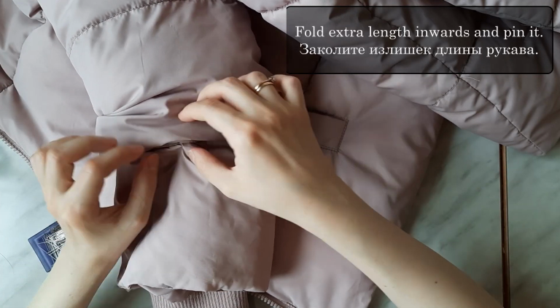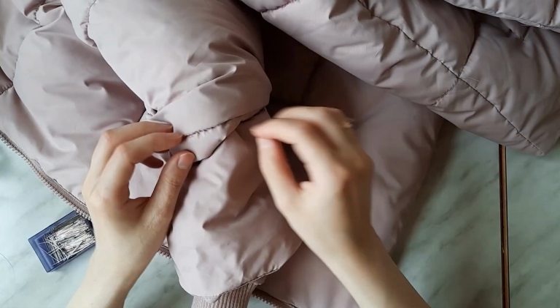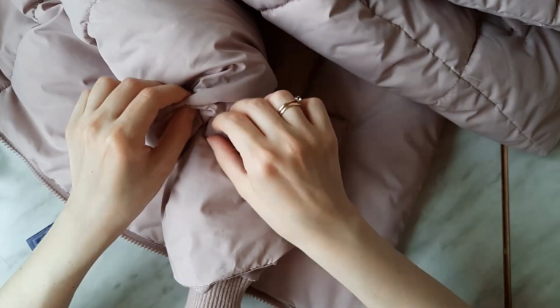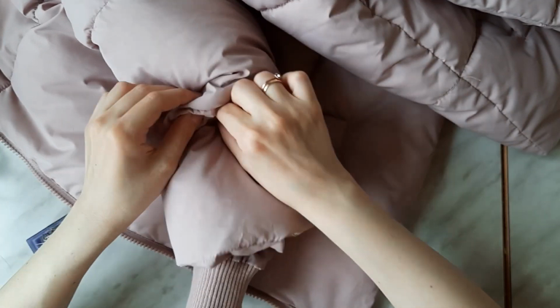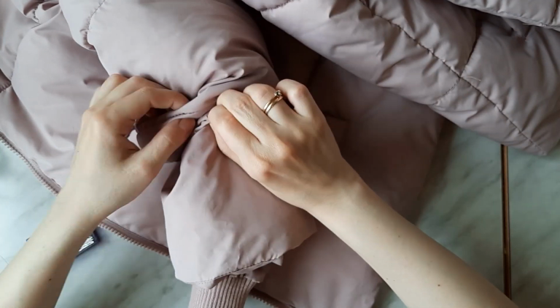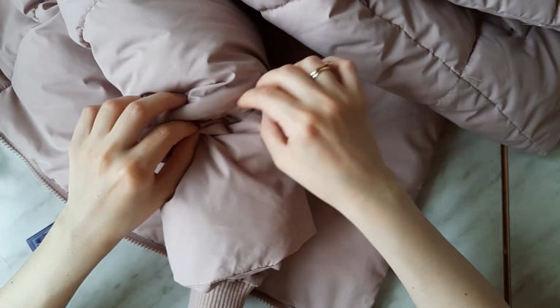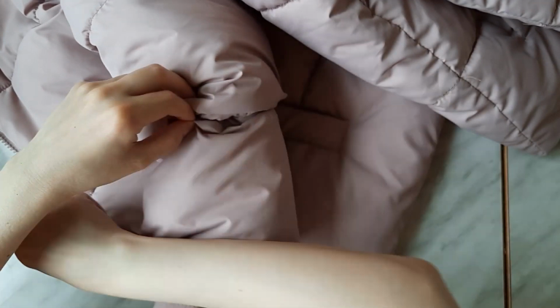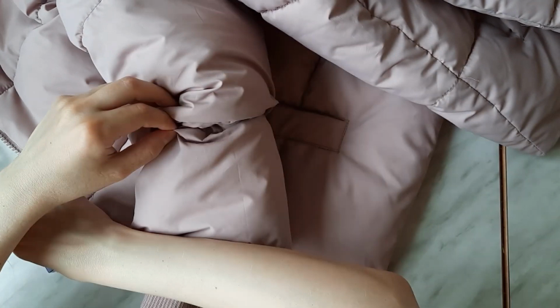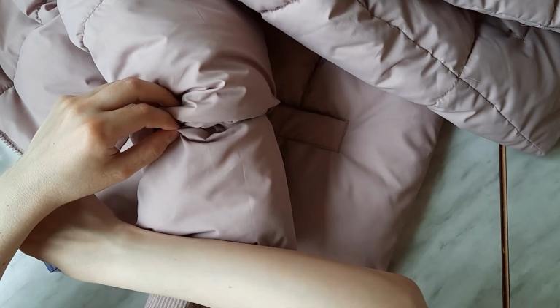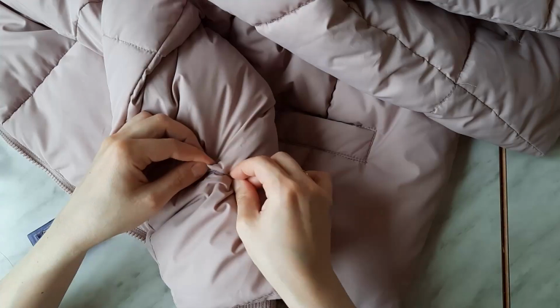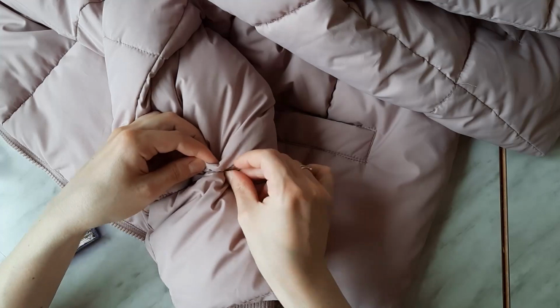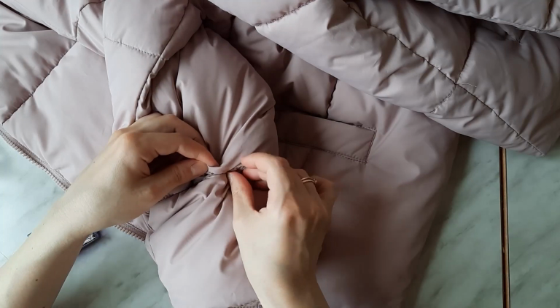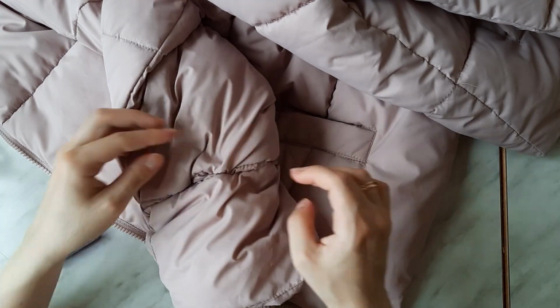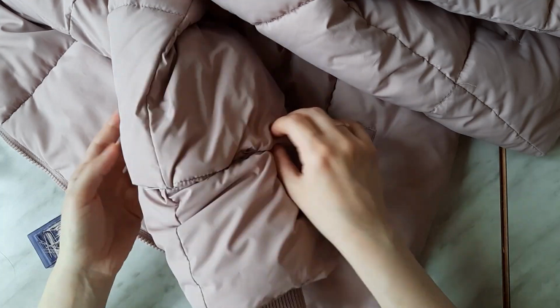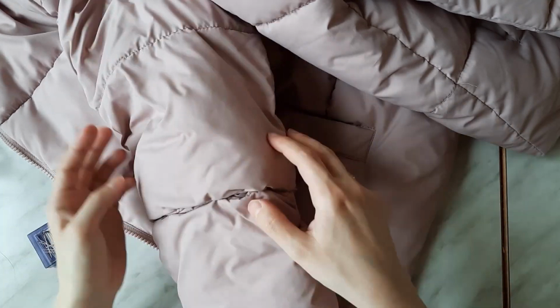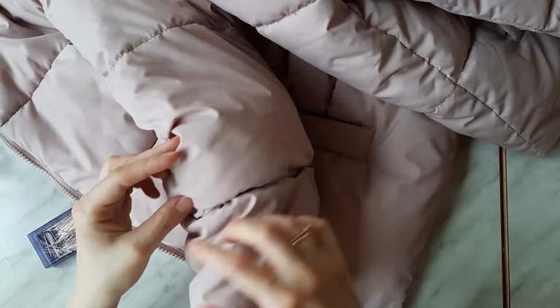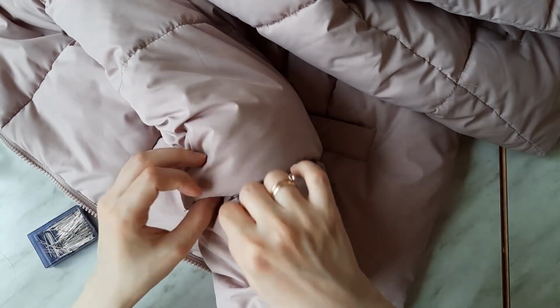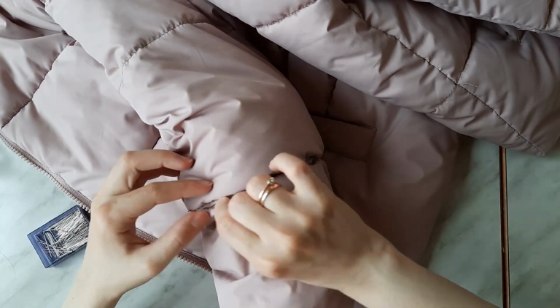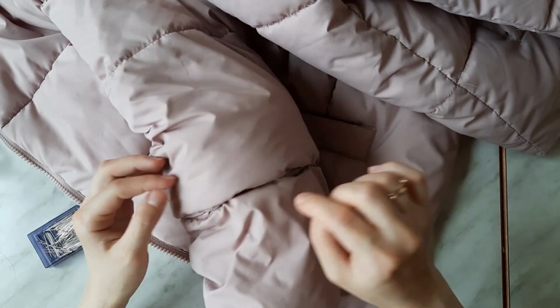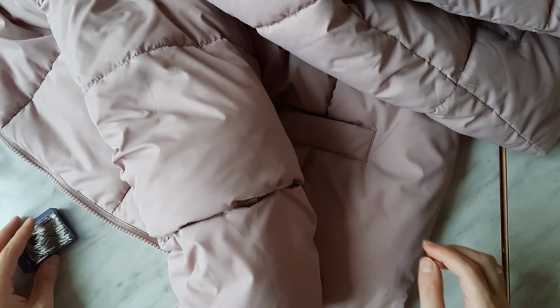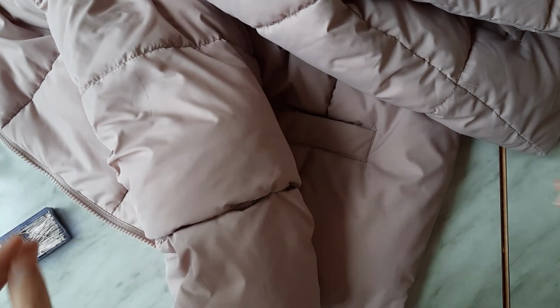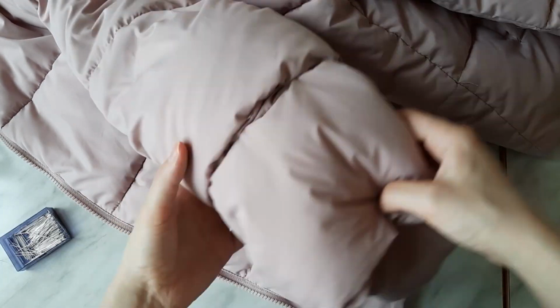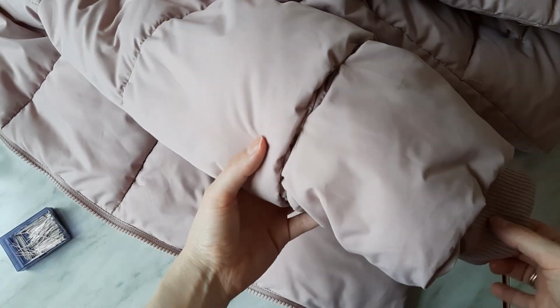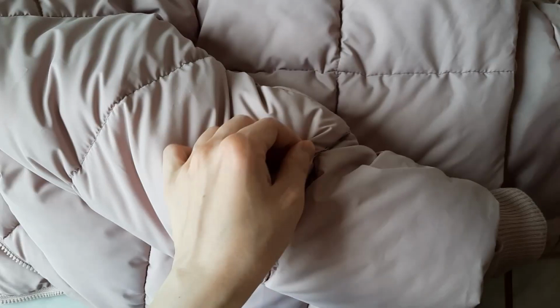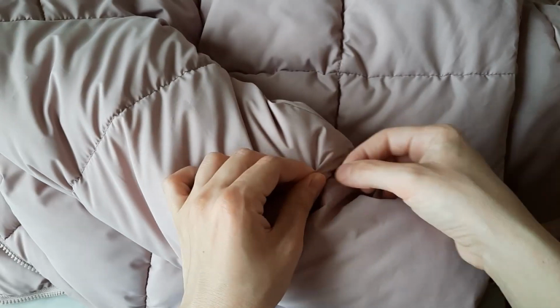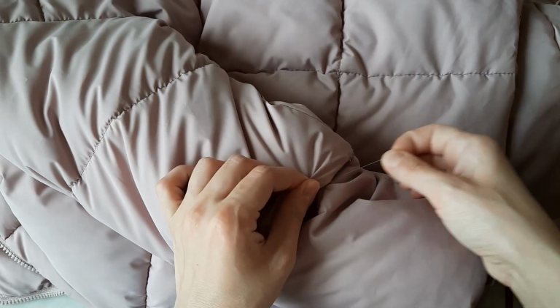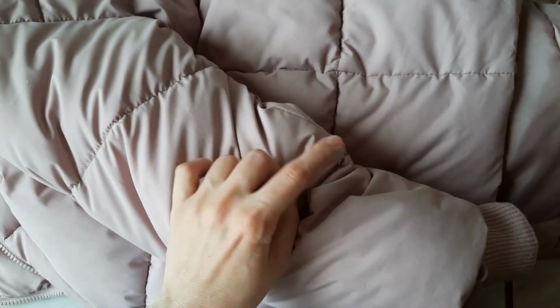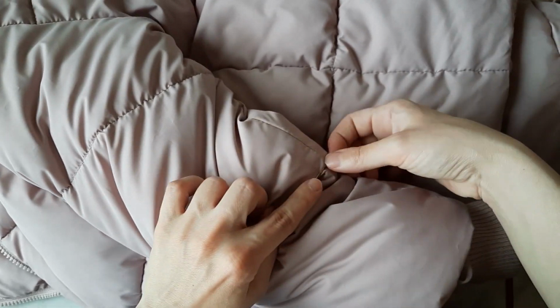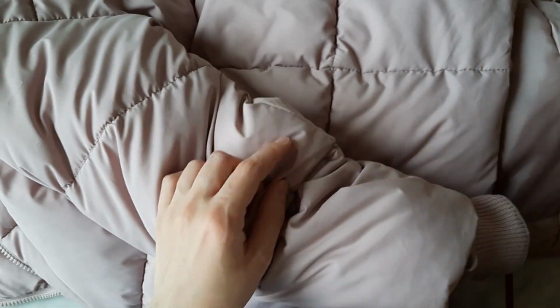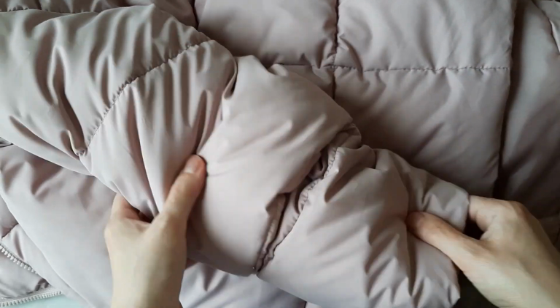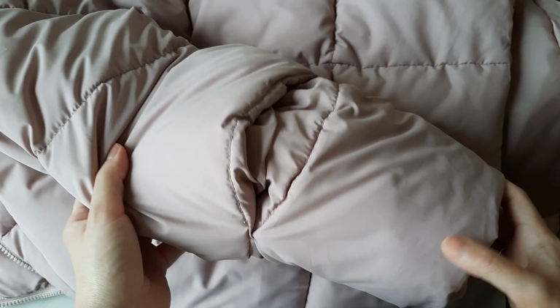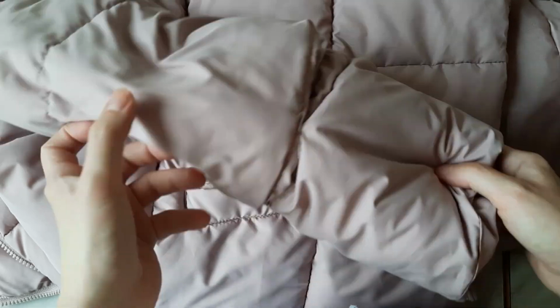Then I try the puffer jacket on again to make sure I like the sleeve's new length. Then I pull all the pins out.